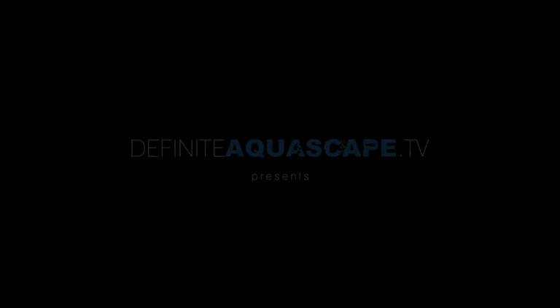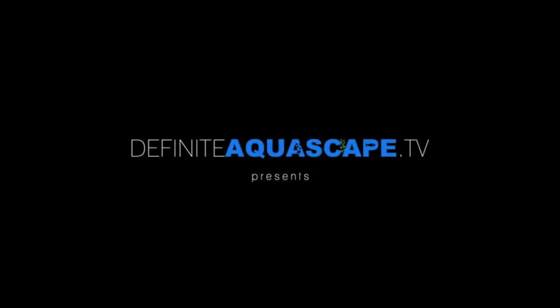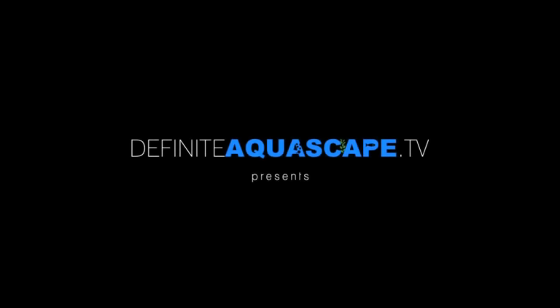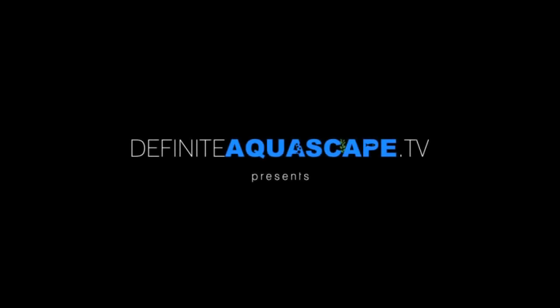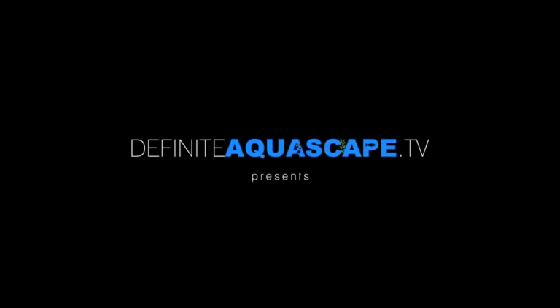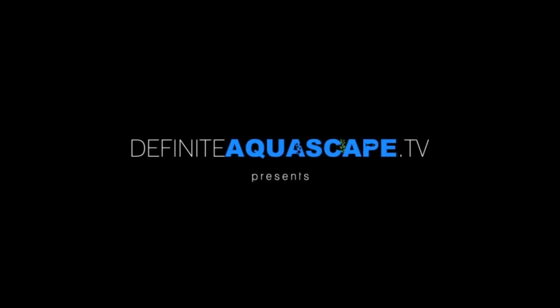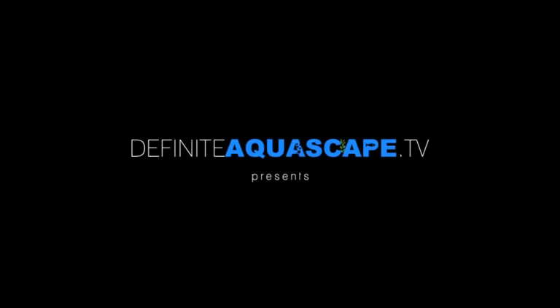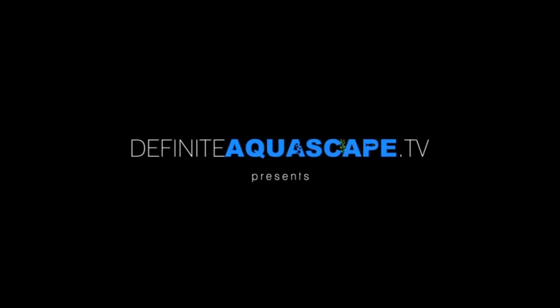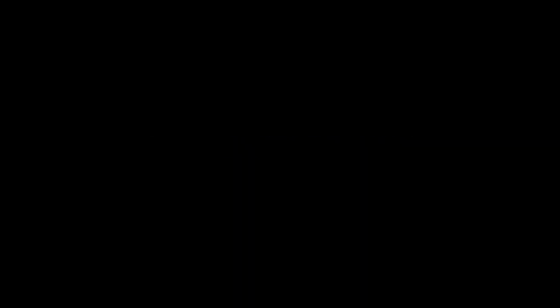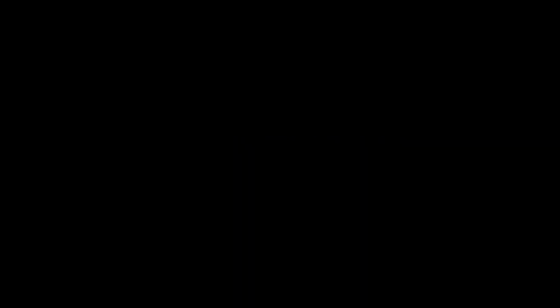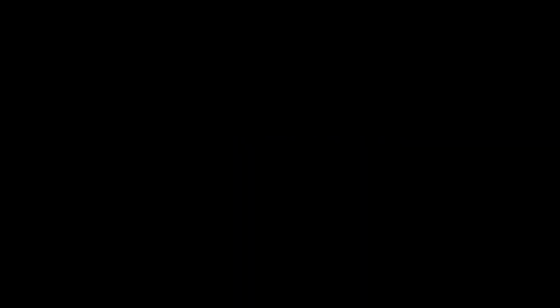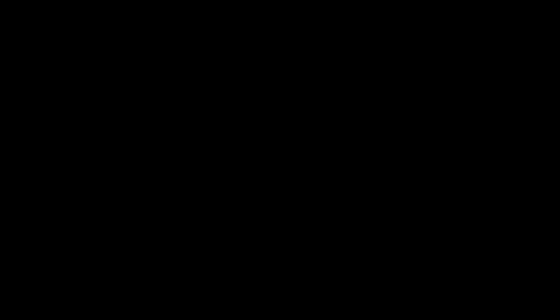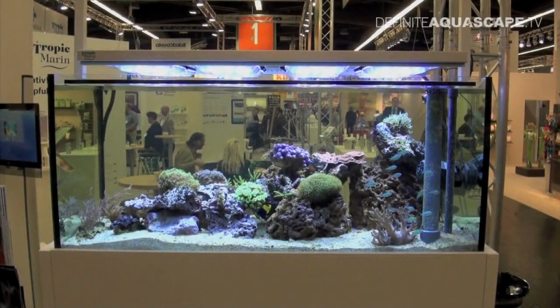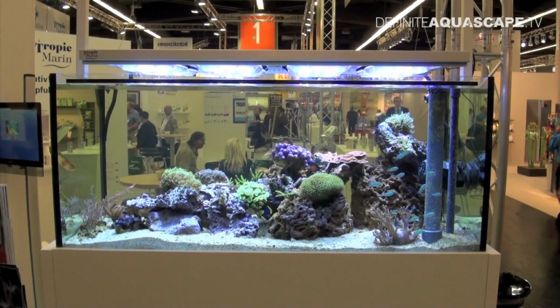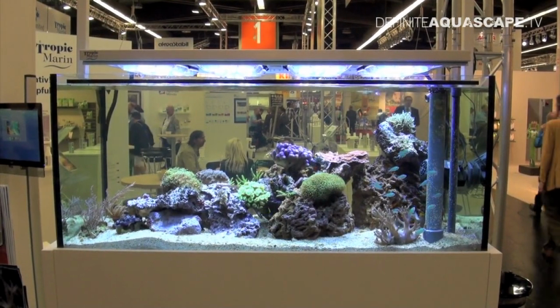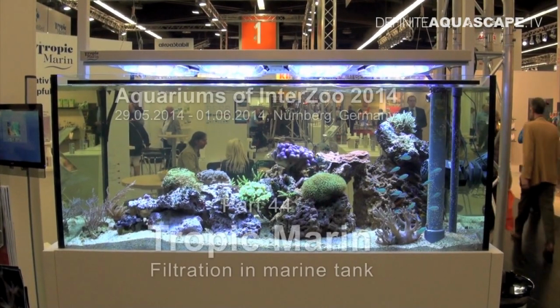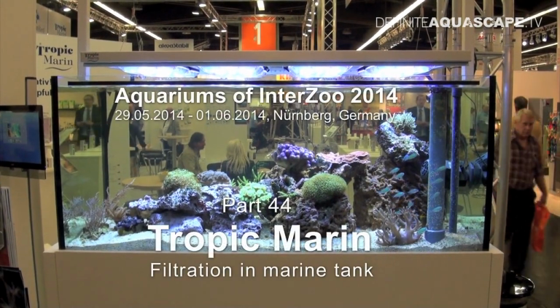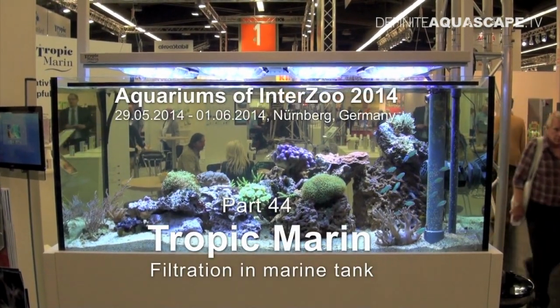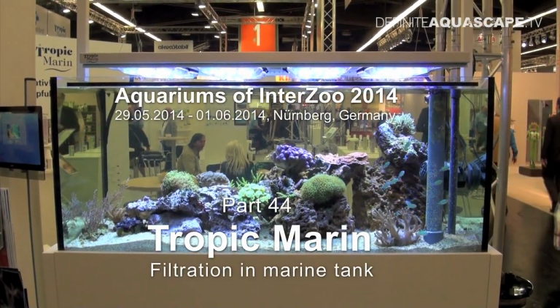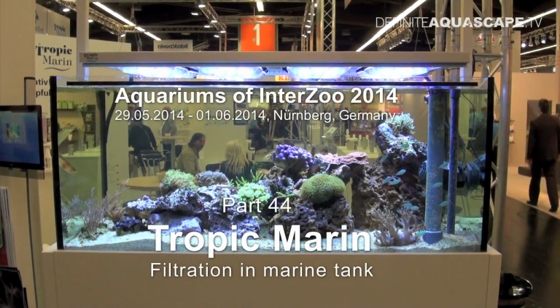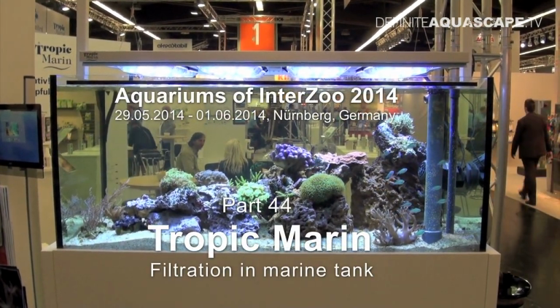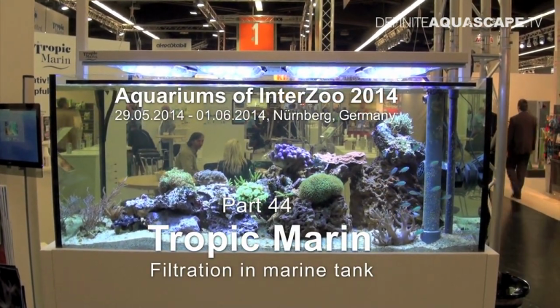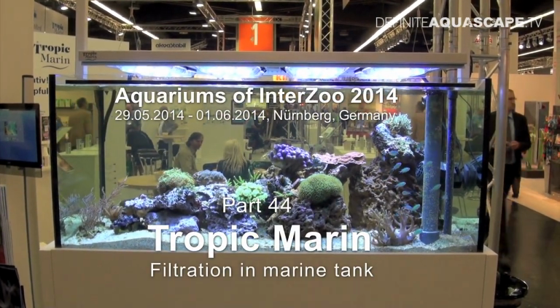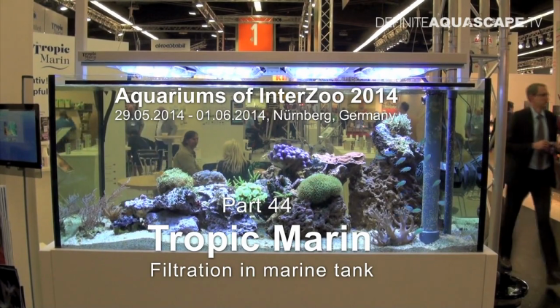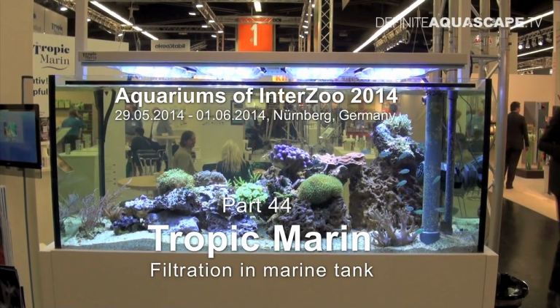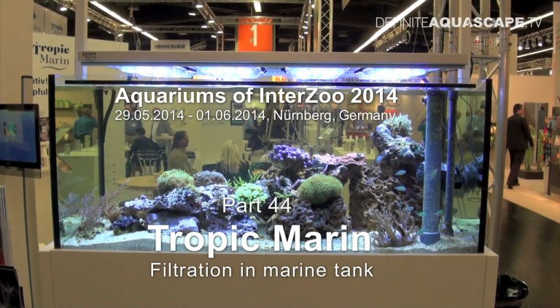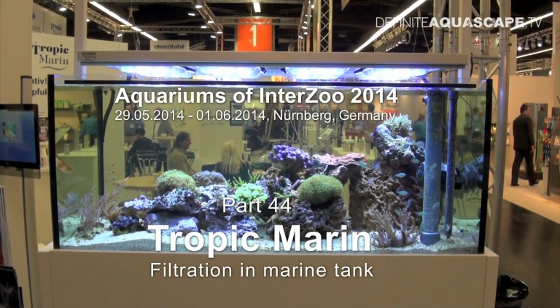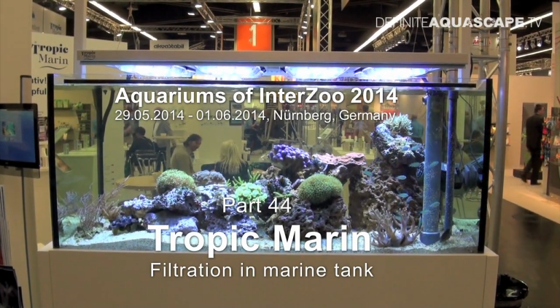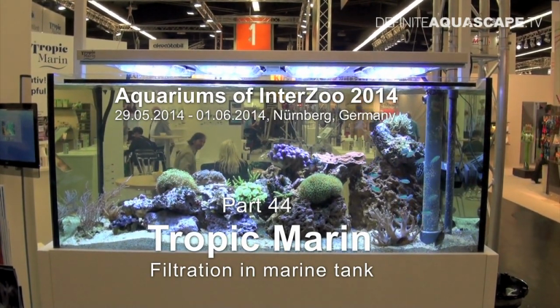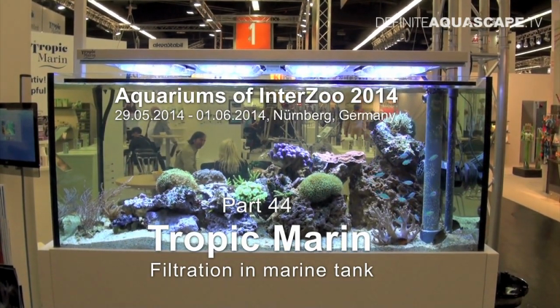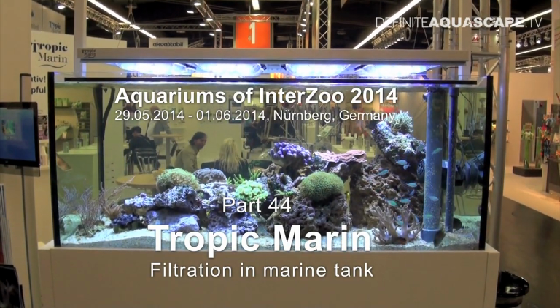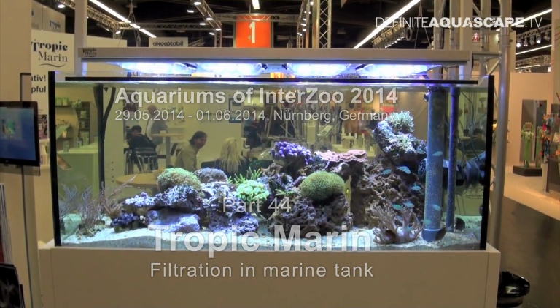Hi everyone, this is Piotr Kierzkowski from the Aquarium Television Definite Aquascape TV. This is a video showing the booth of the company Tropic Marine at Interzoo 2014 fair and the filtration system in the marine tank displayed here.